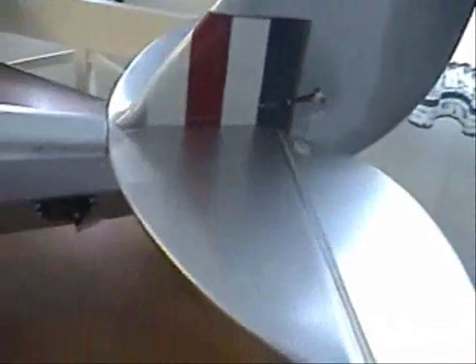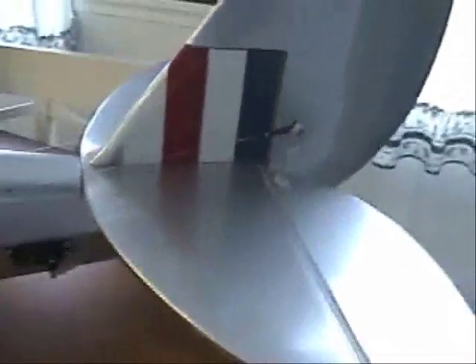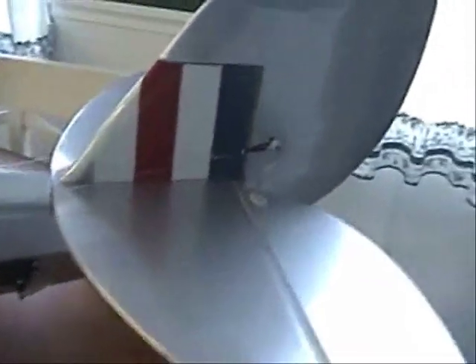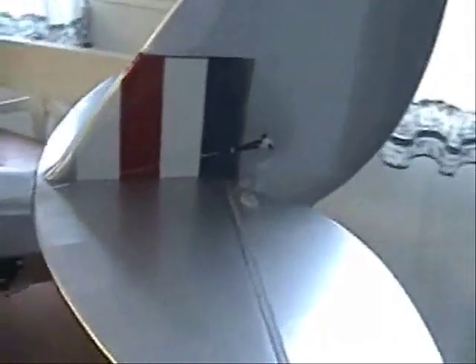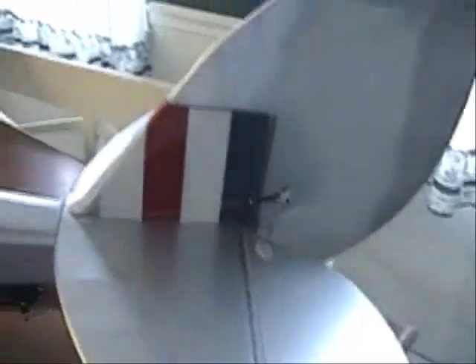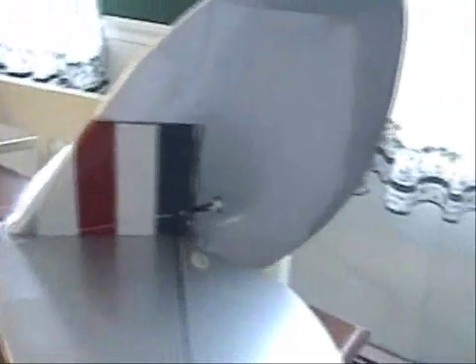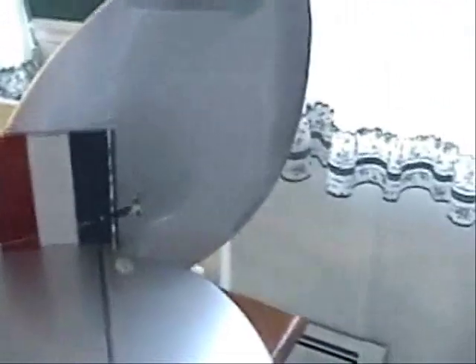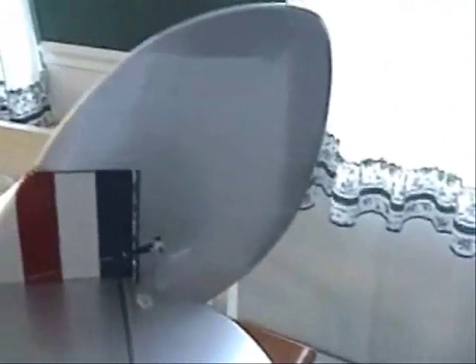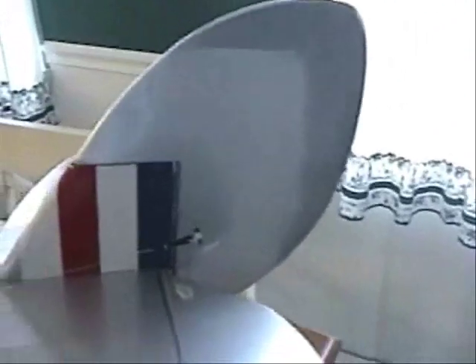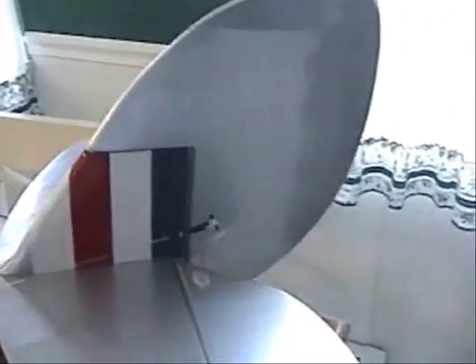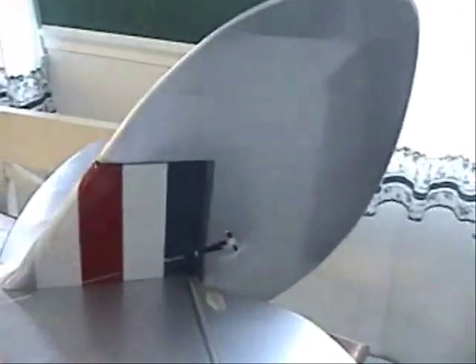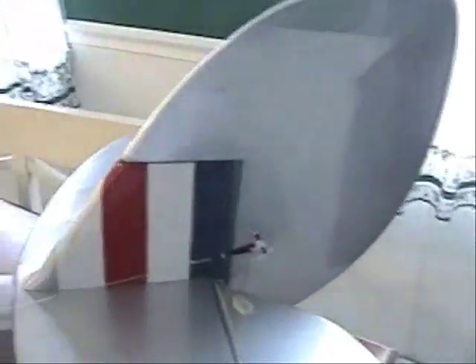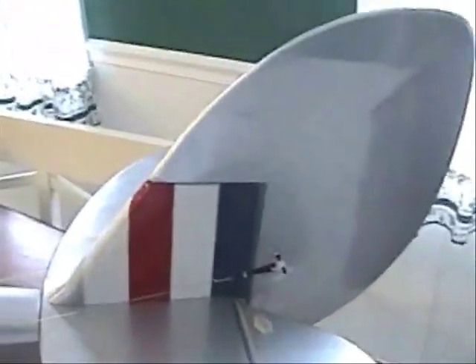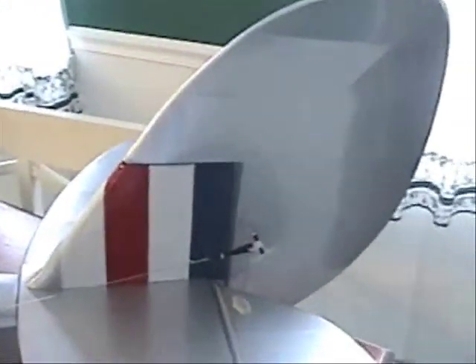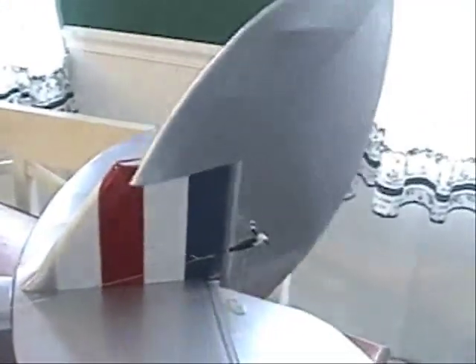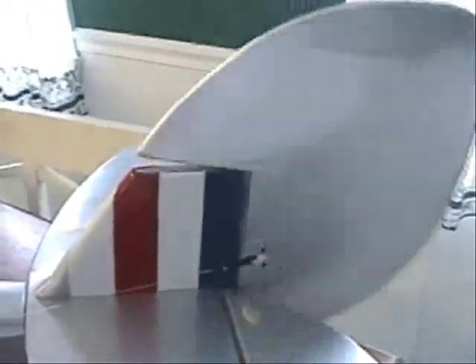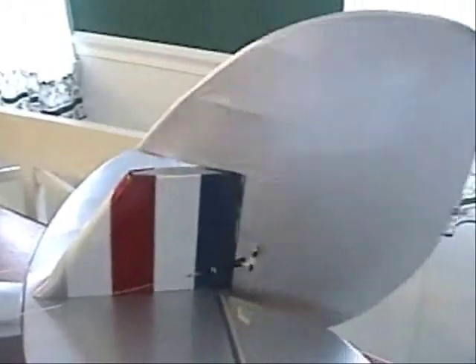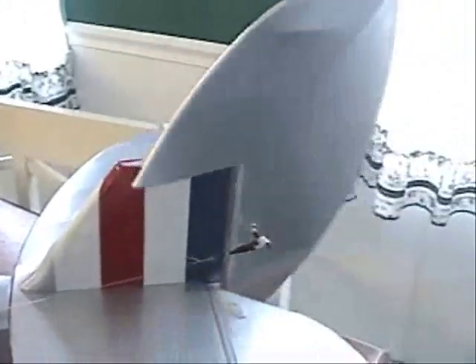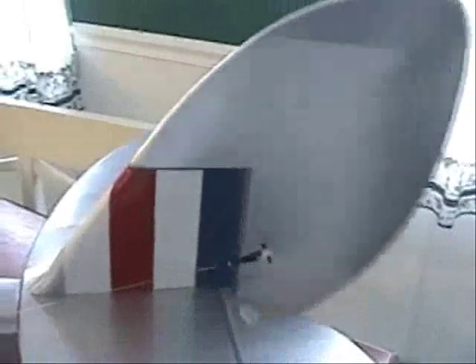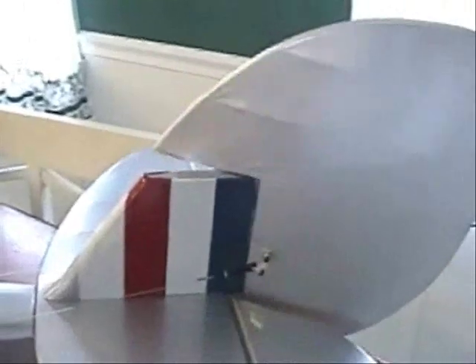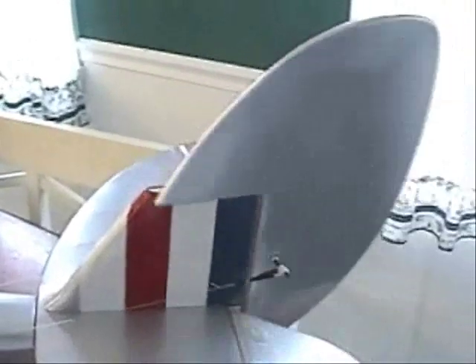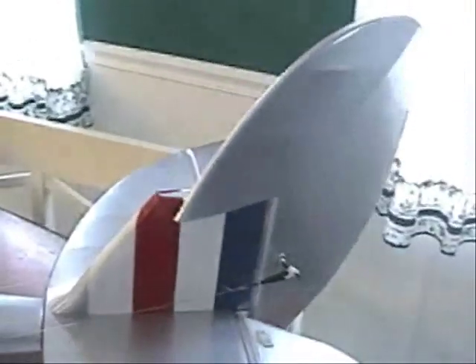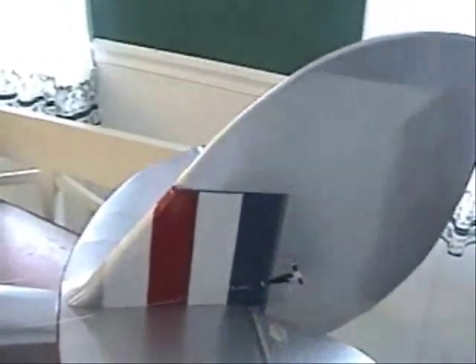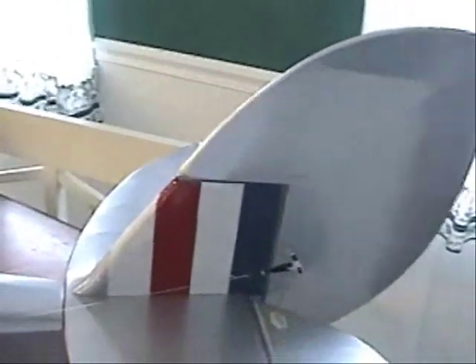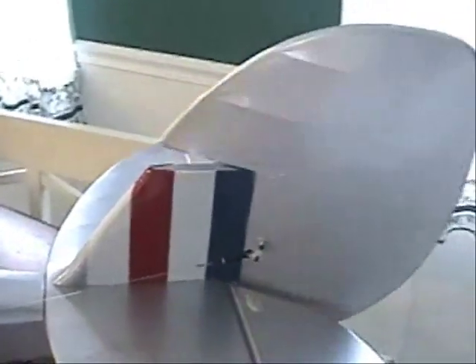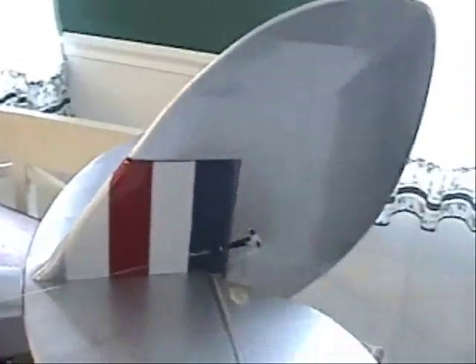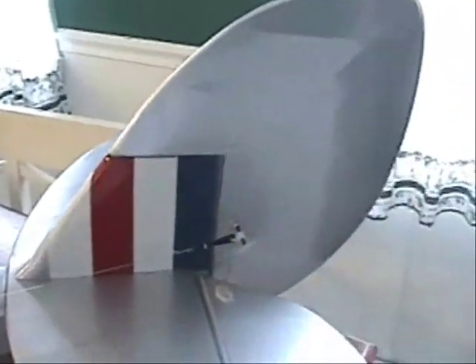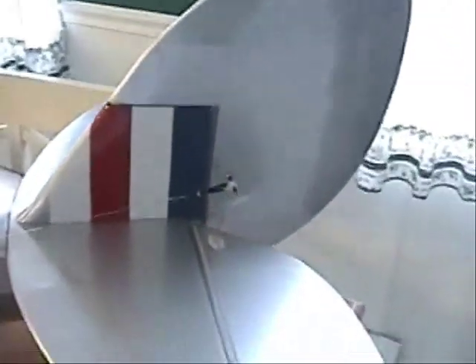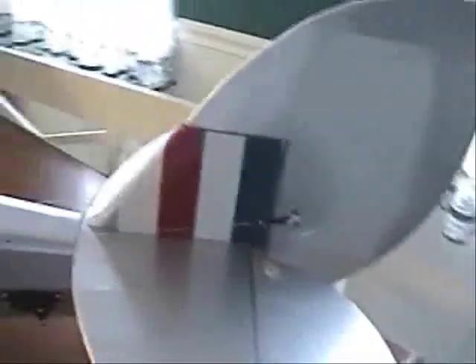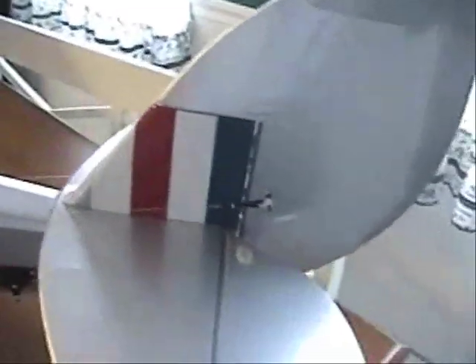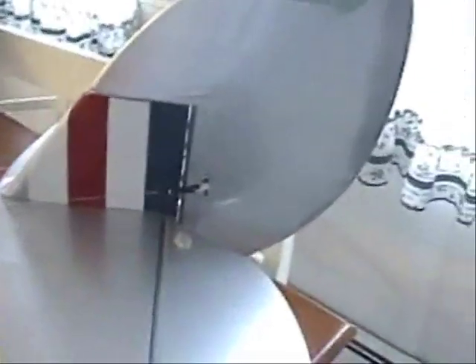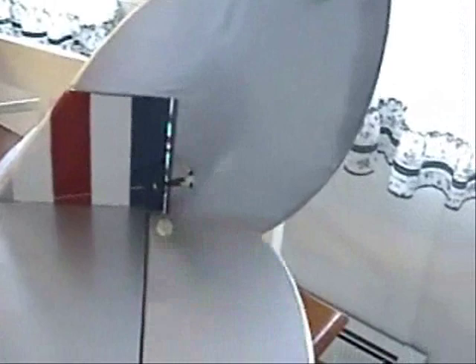The tail feathers — the rudder is a pull-pull cable. It's nice and smooth, with a lot of throw on the rudder. I'll put some expo on that, and I'll put some expo on the elevator too.